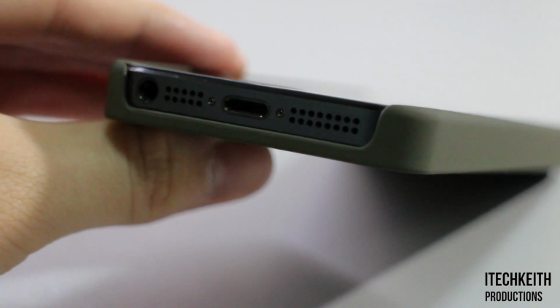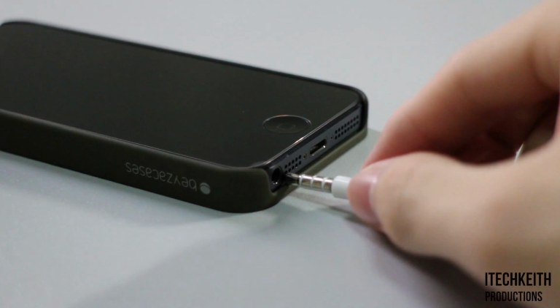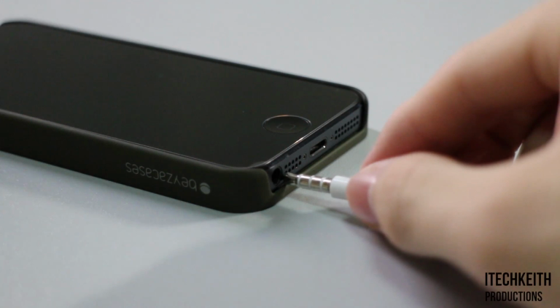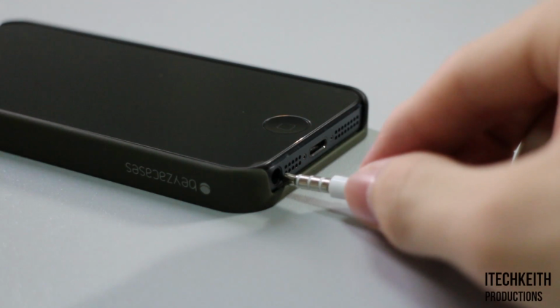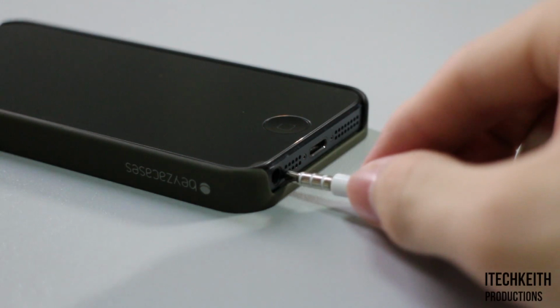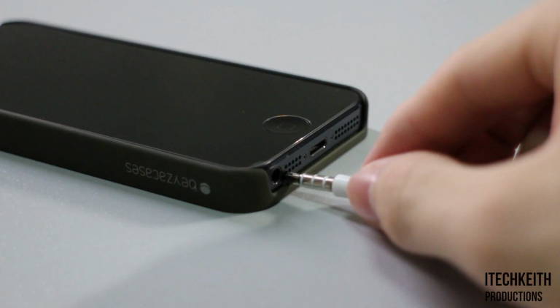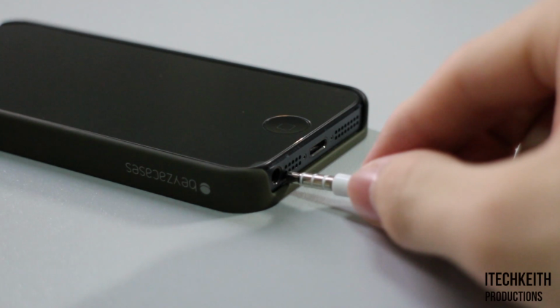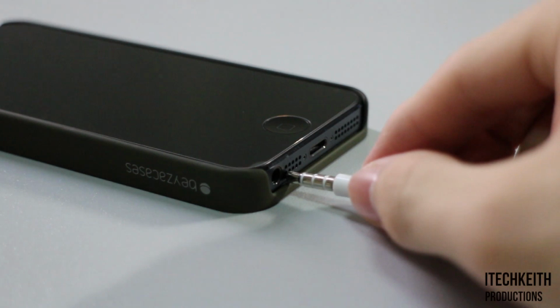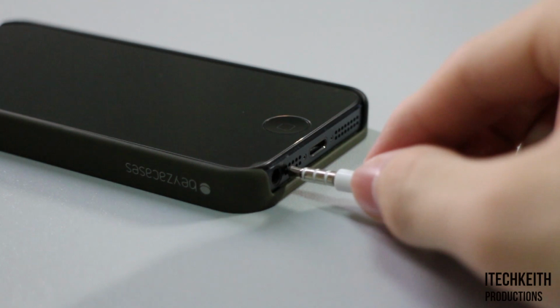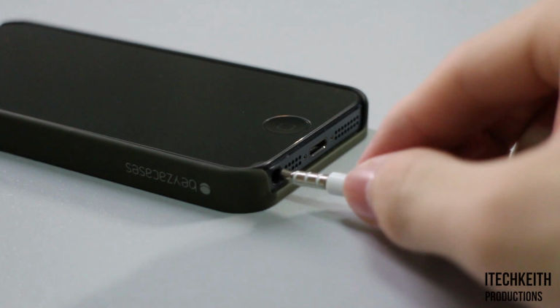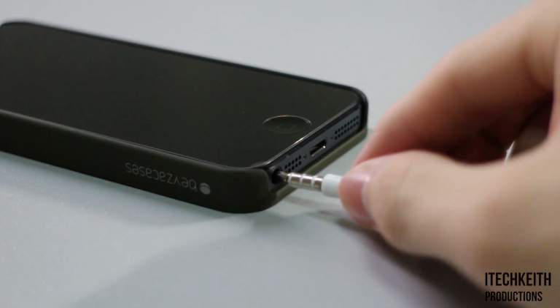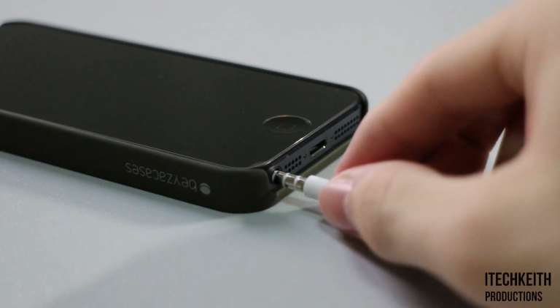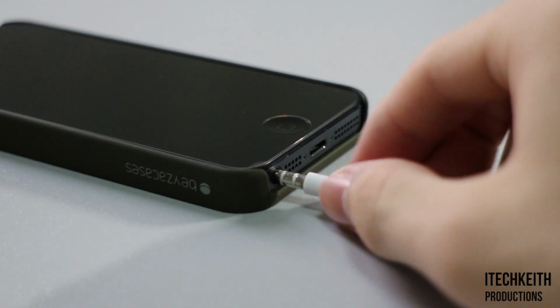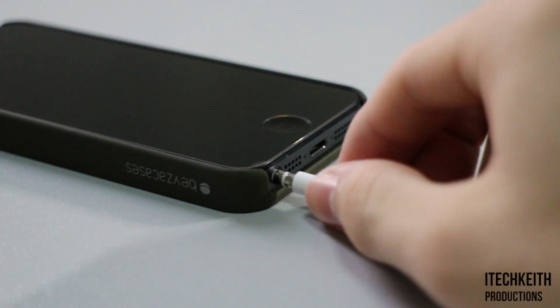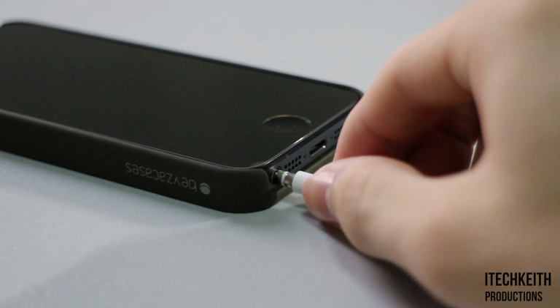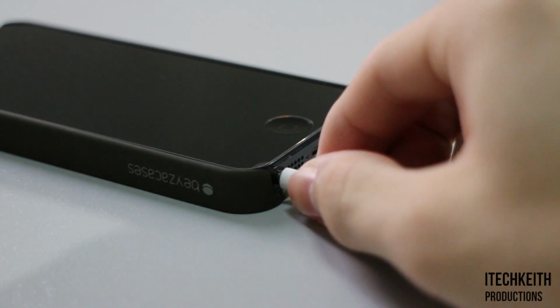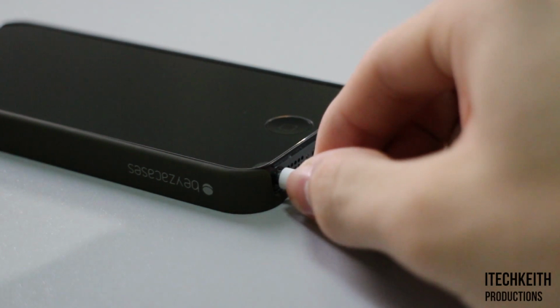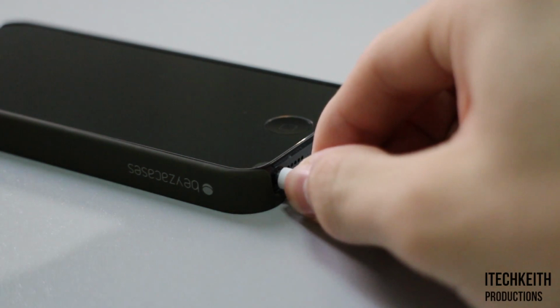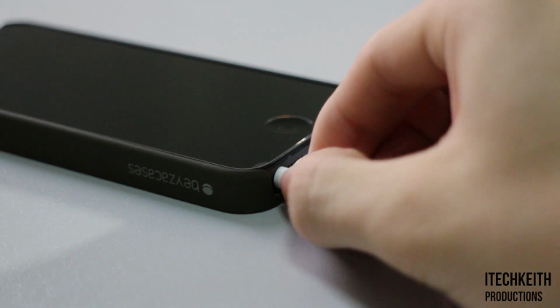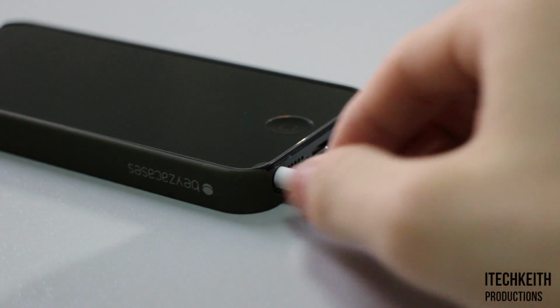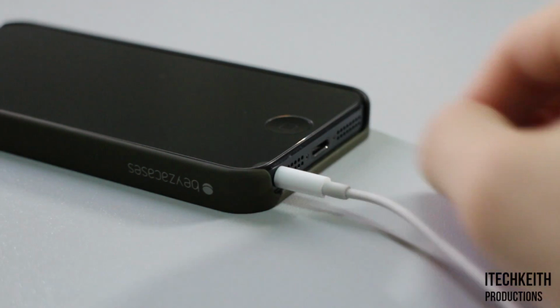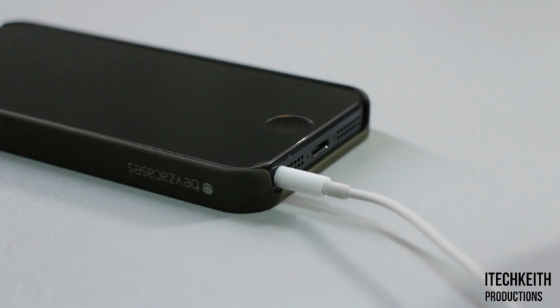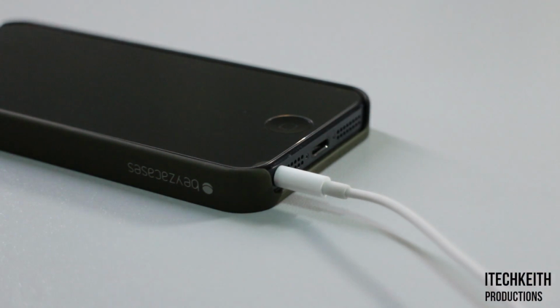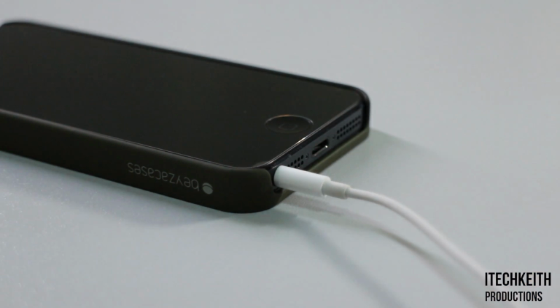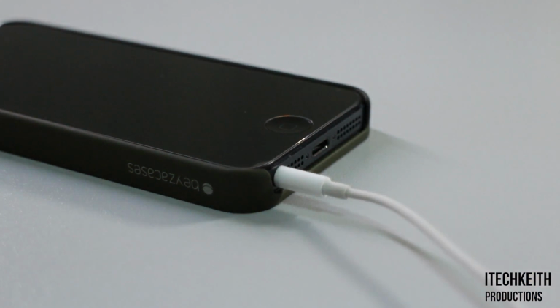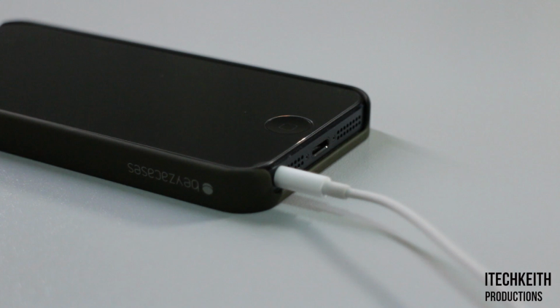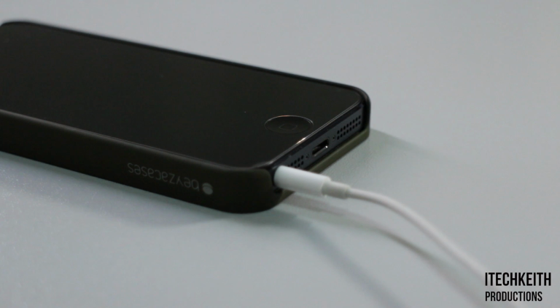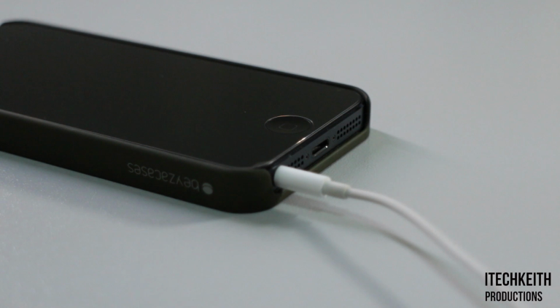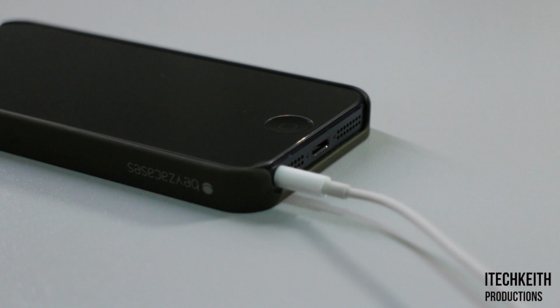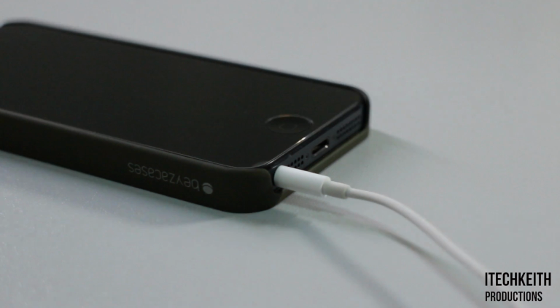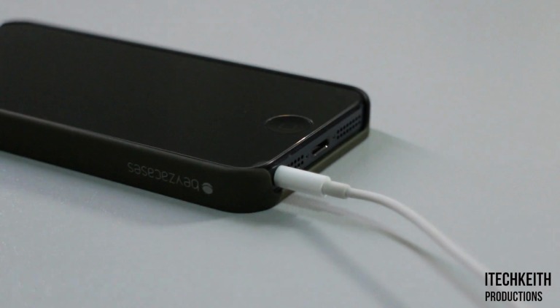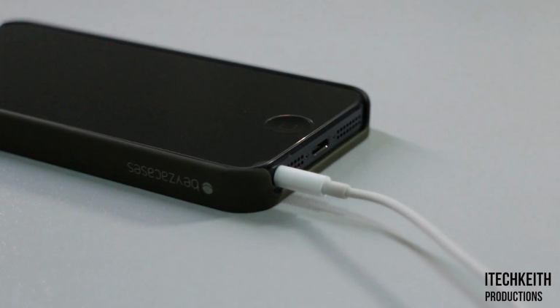Due to the thin form factor, I have found the case to work with any headphone plug; however, it may not work with certain docks that work with specific iPhone 5 dimensions.